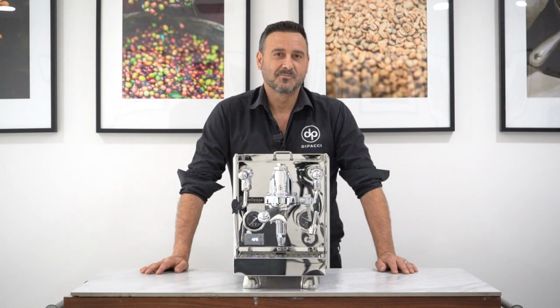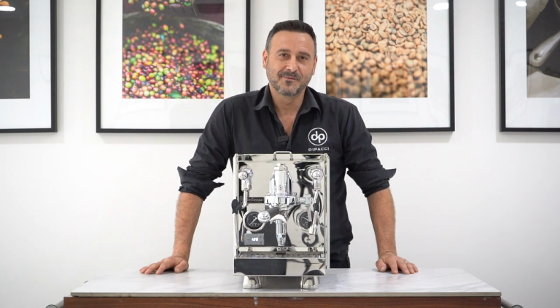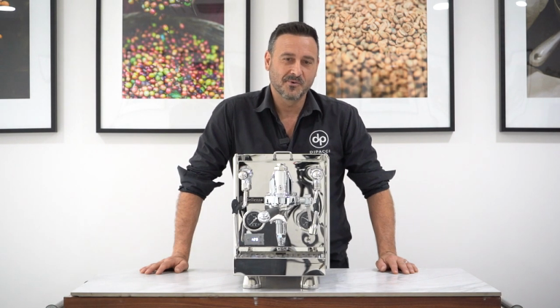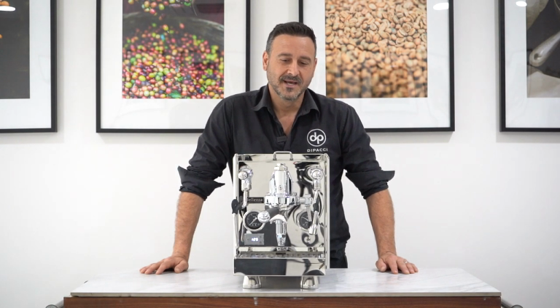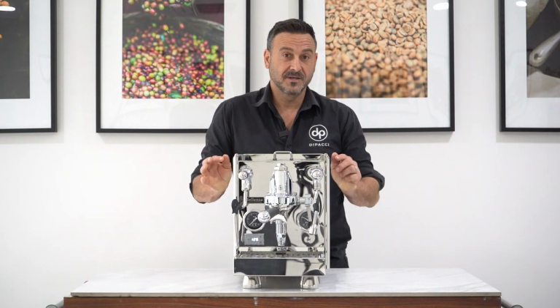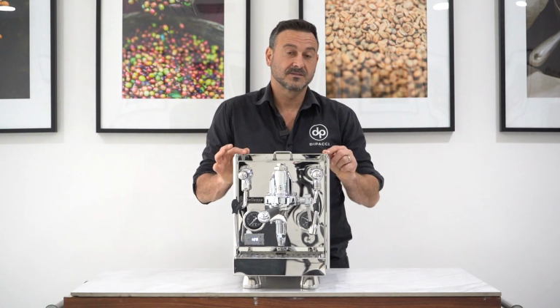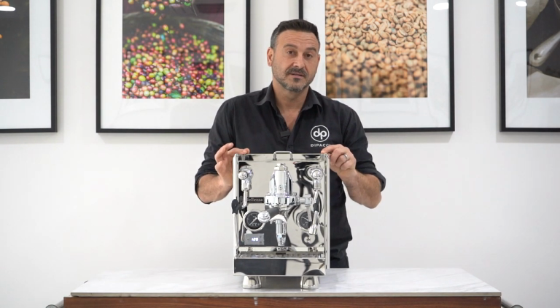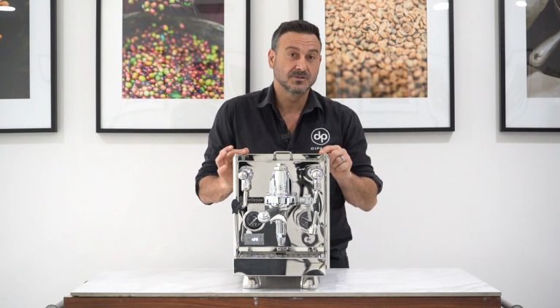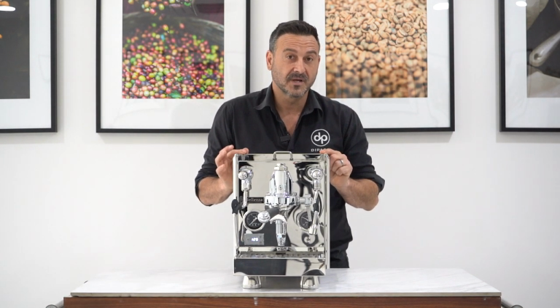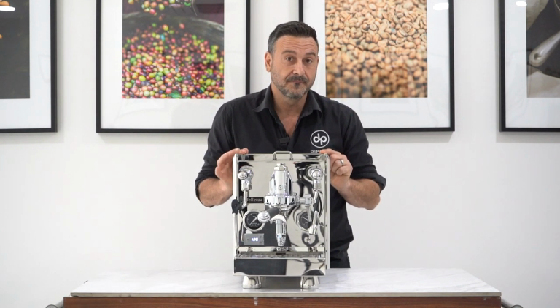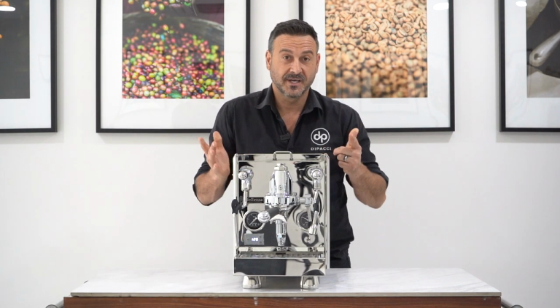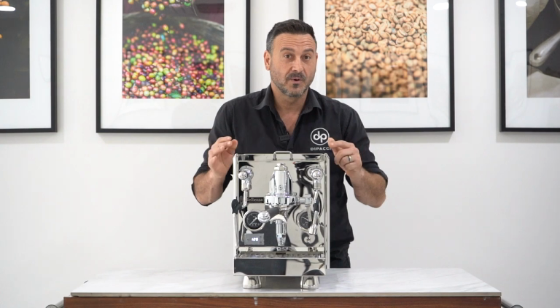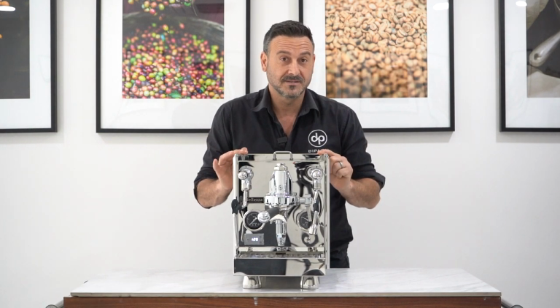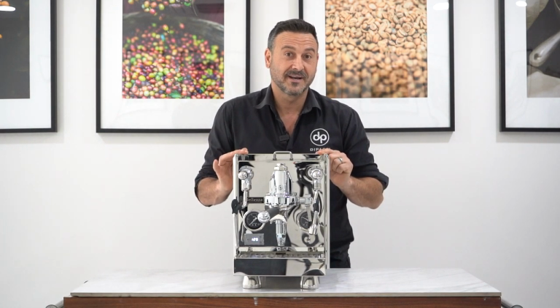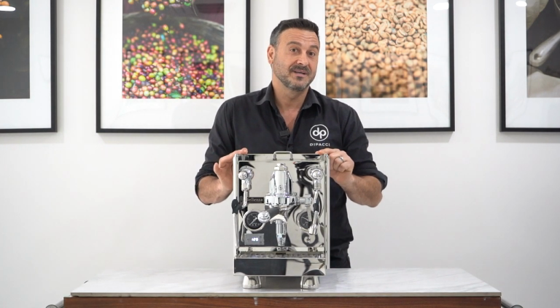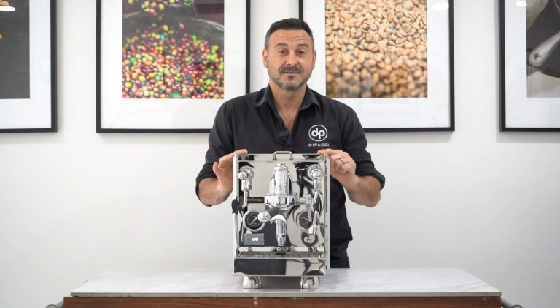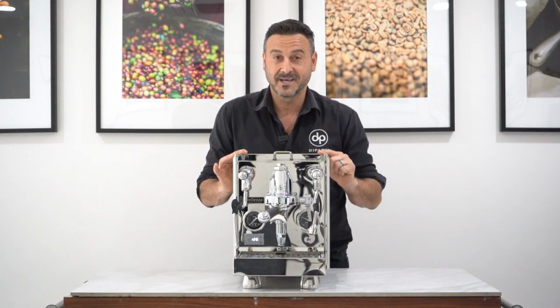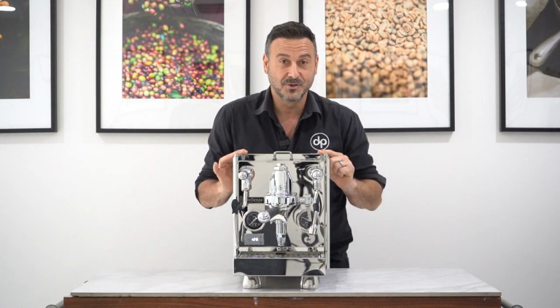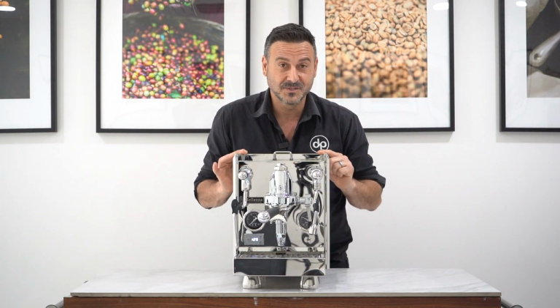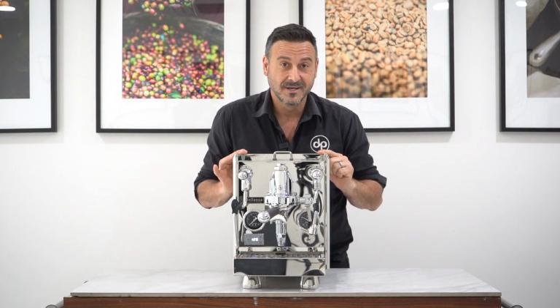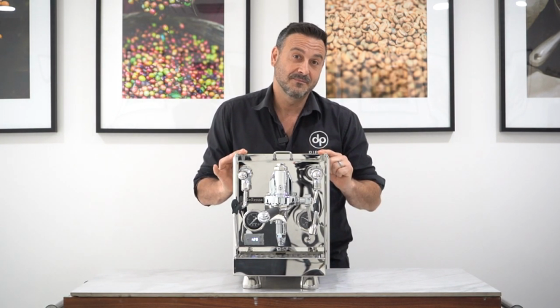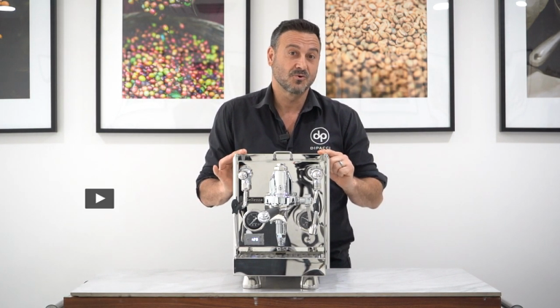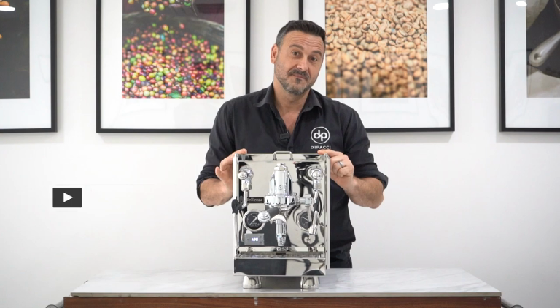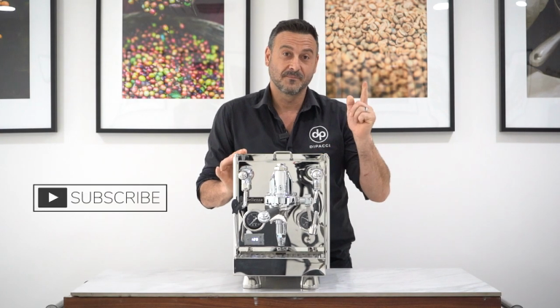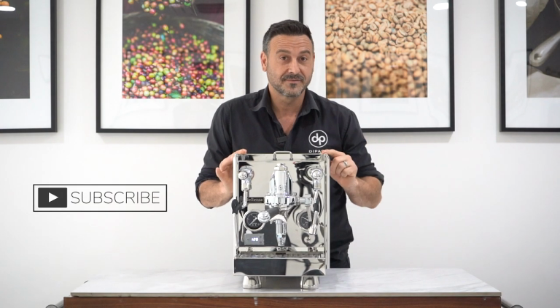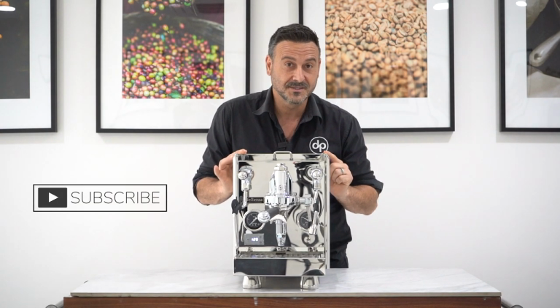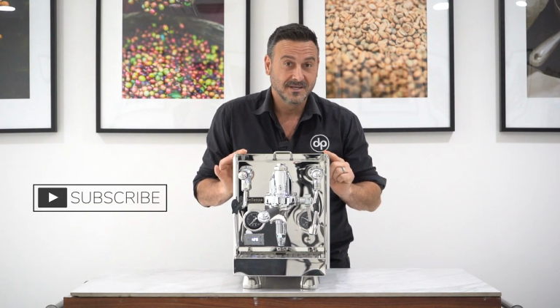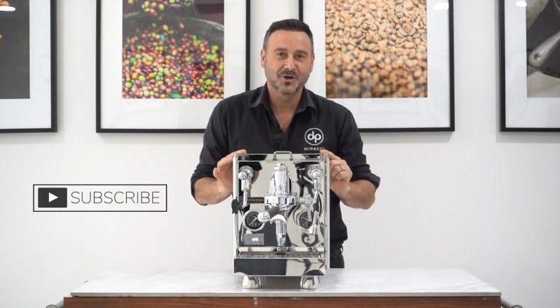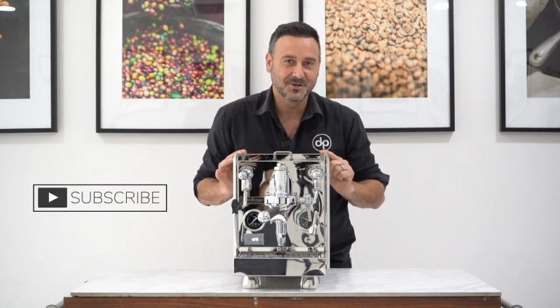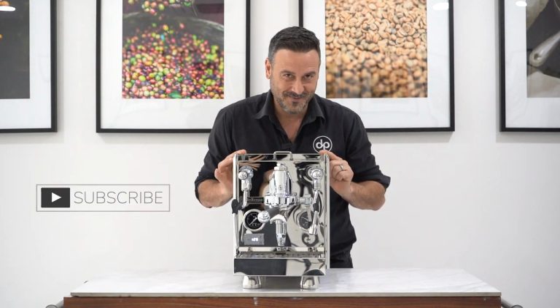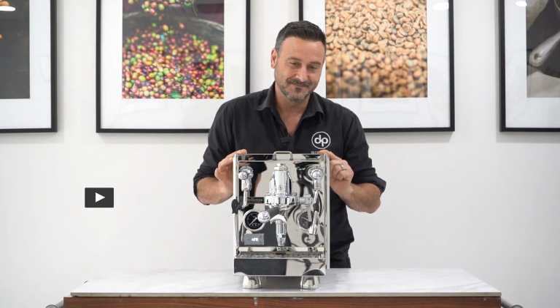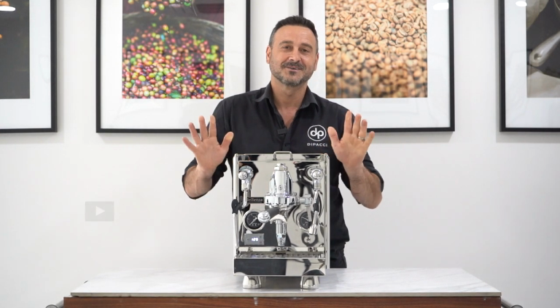Thanks guys, I hope you liked that quick review of the Giulia from Balezza — another great product from a great brand. Remember you can get this online at depachi.com.au. Check out our website, our Instagram, and our YouTube channel. Subscribe, hit the bell notification, and enjoy your coffee journey with Depachi. Thanks guys.